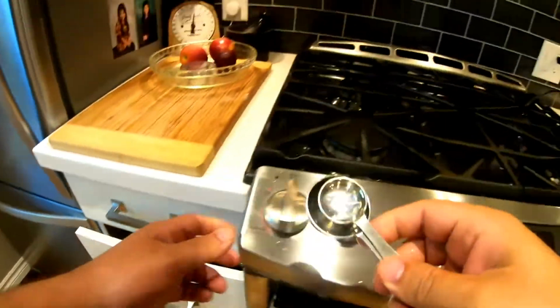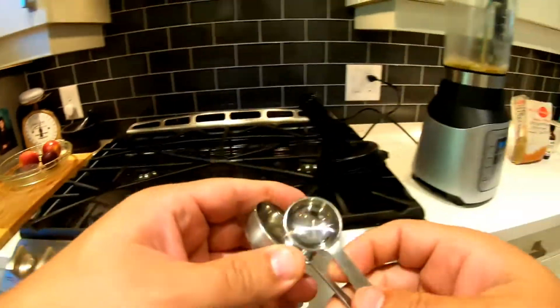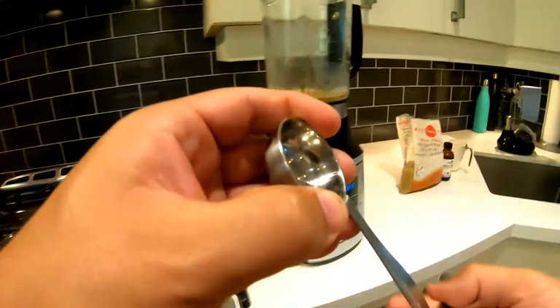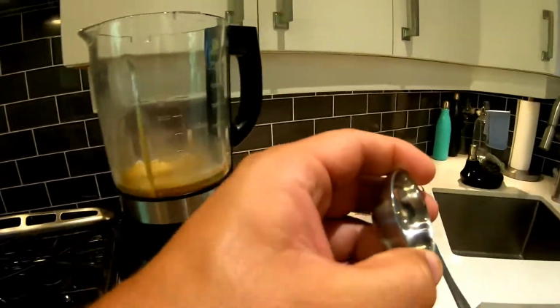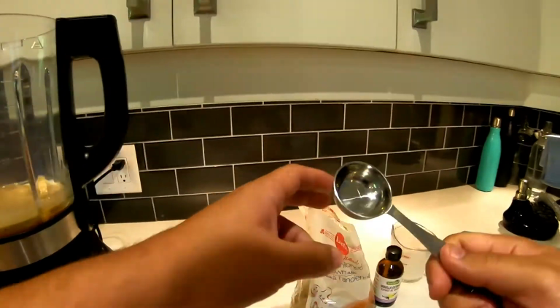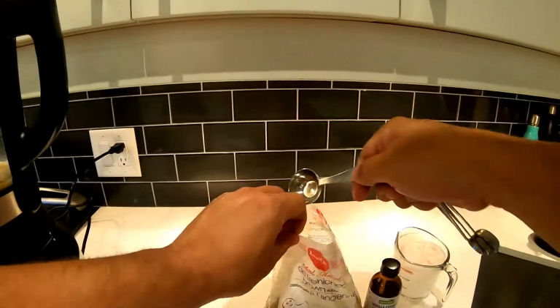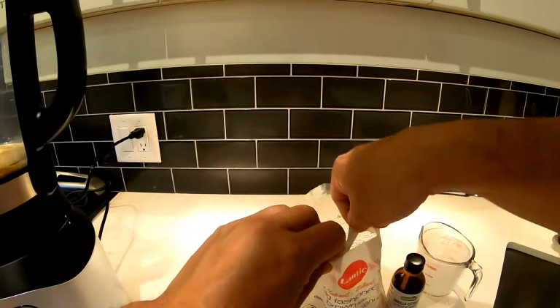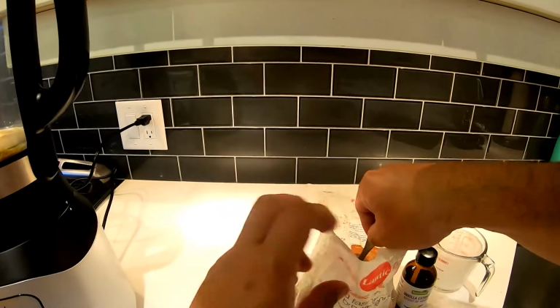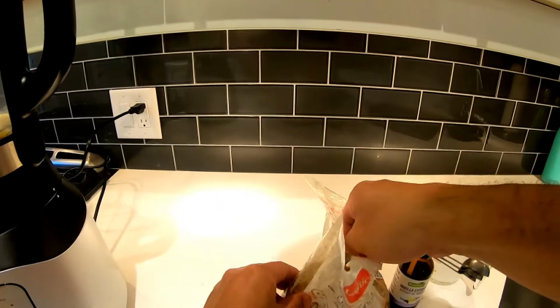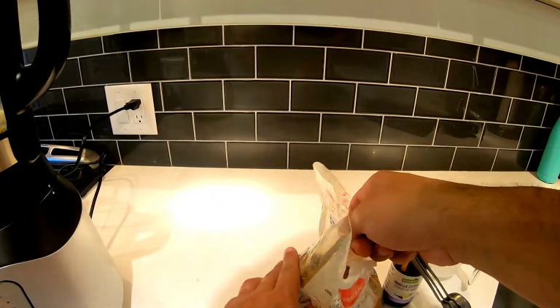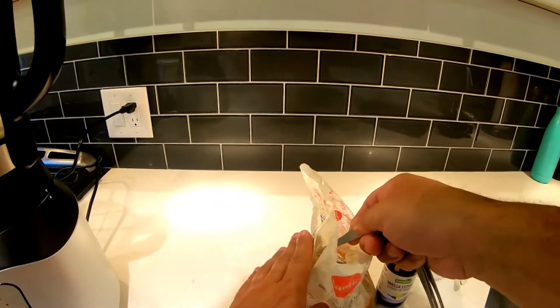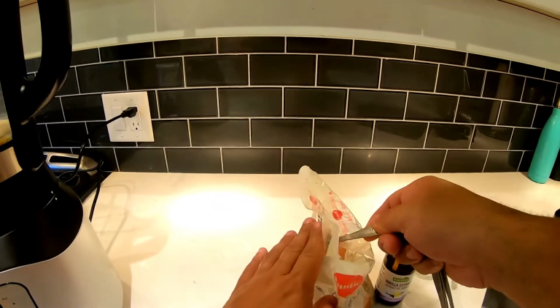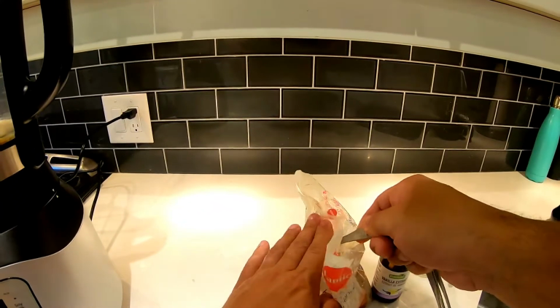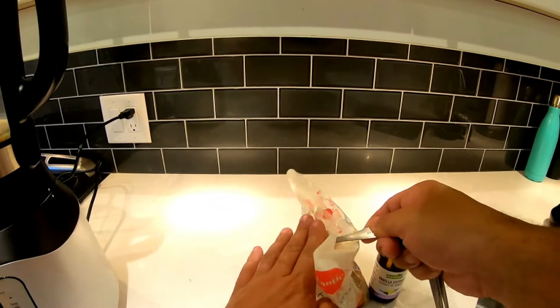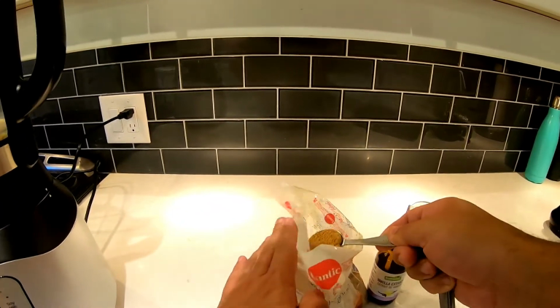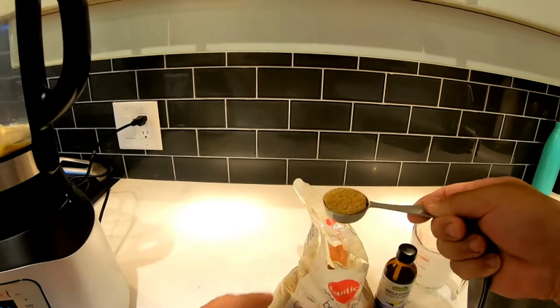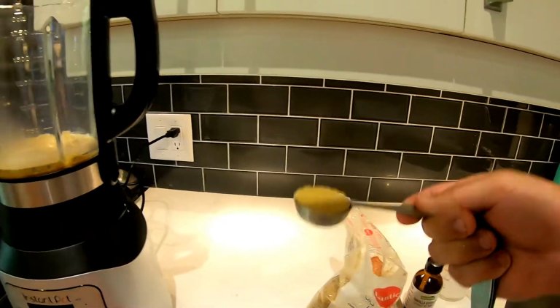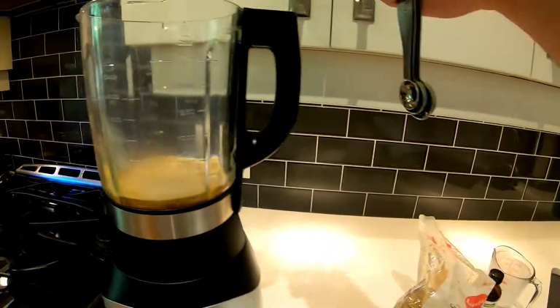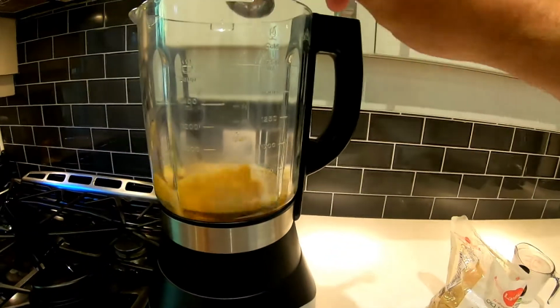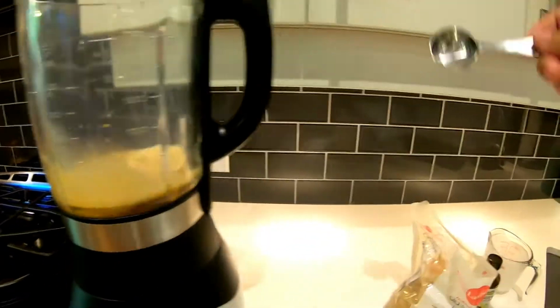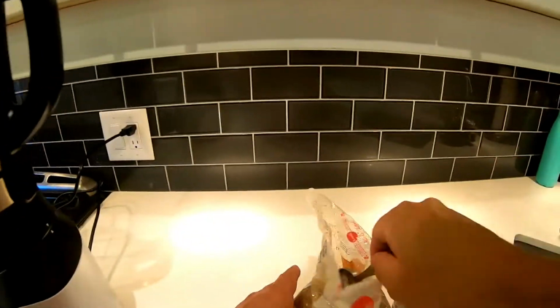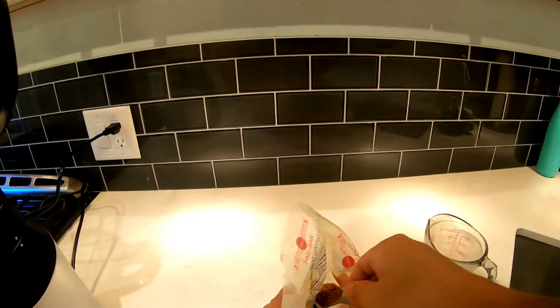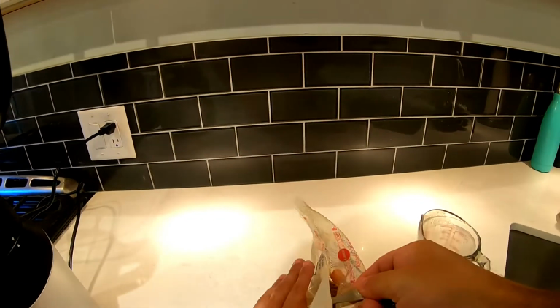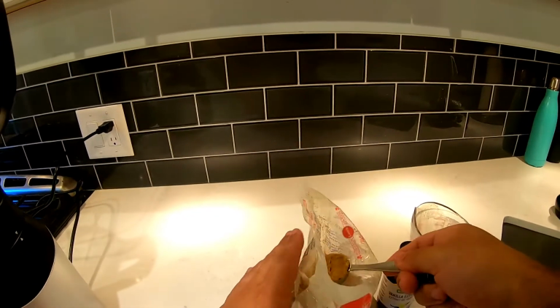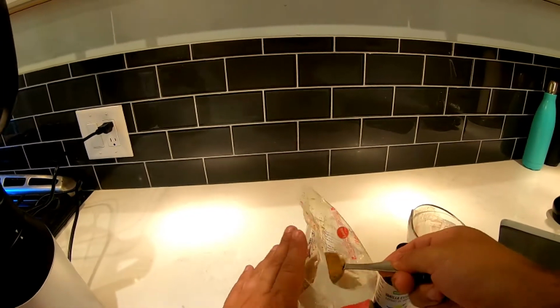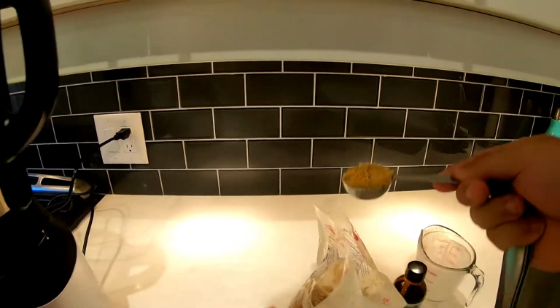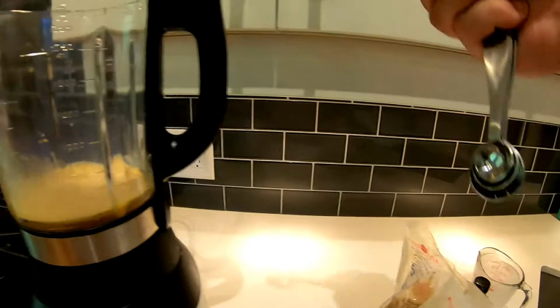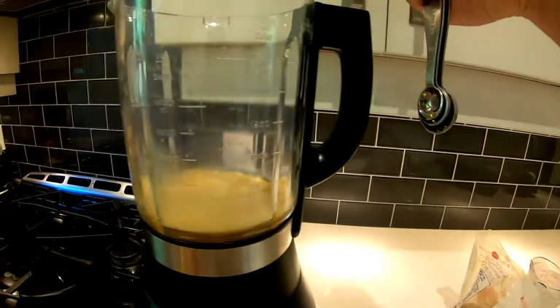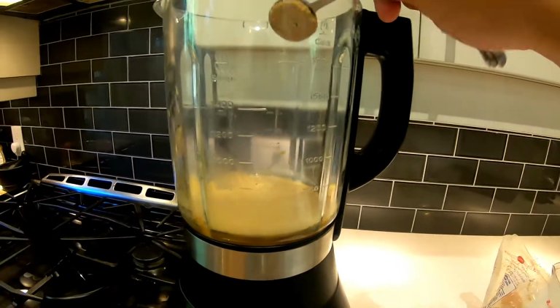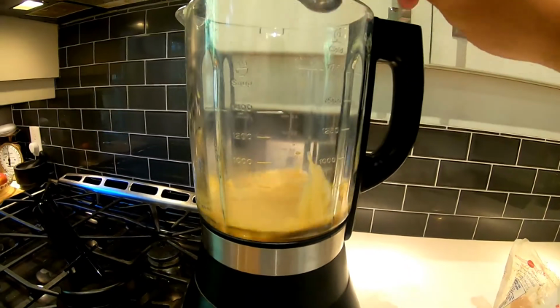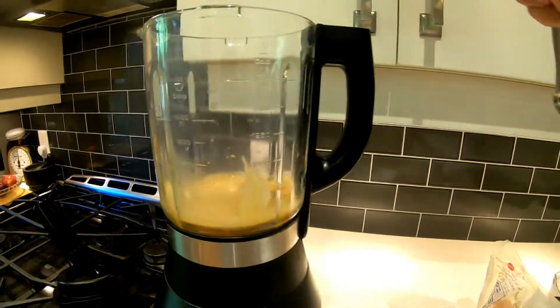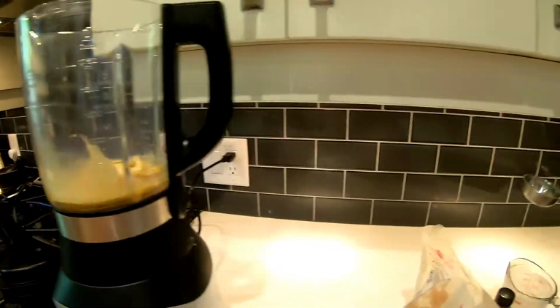You're gonna want to put in two tablespoons — one per person — of brown sugar. You can use white sugar as well, but I find brown sugar has that more caramely flavor because of the molasses. Two tablespoons total. You can go less or a little bit more if you like it sweeter, but one tablespoon per person is just enough.